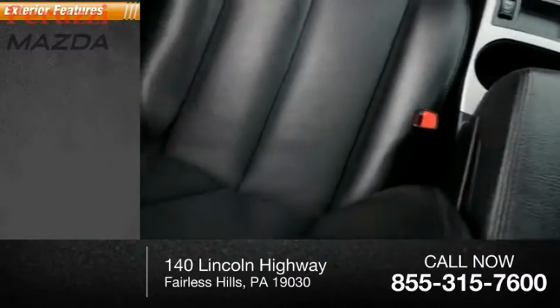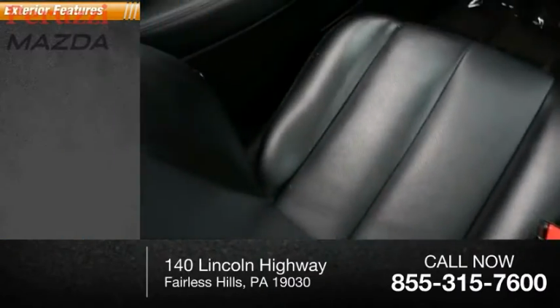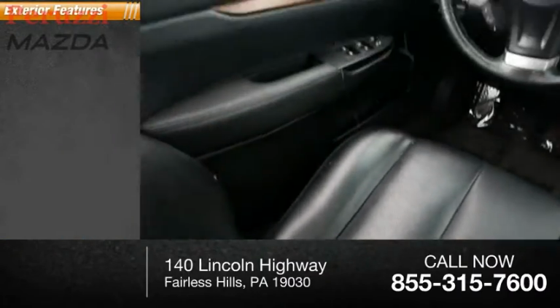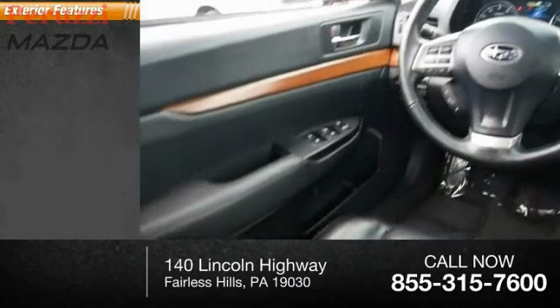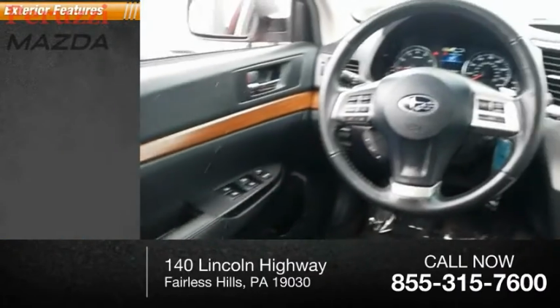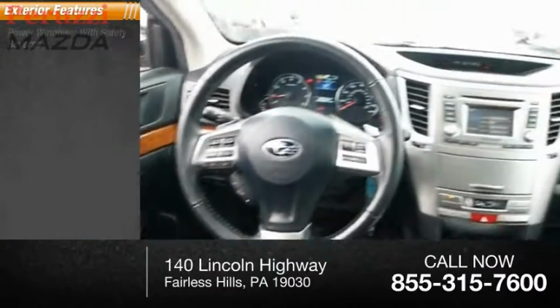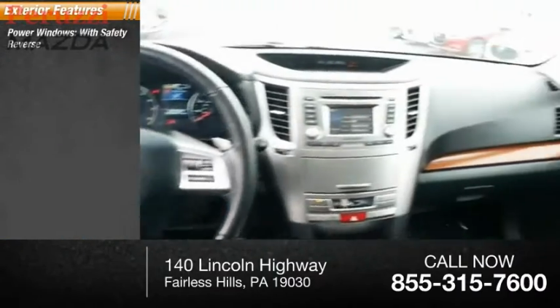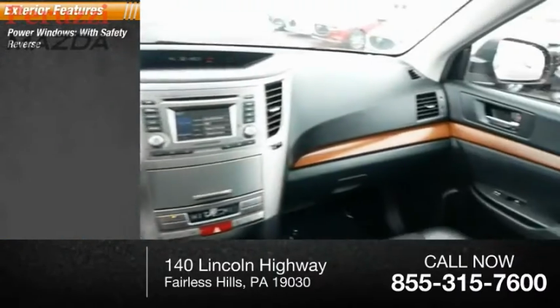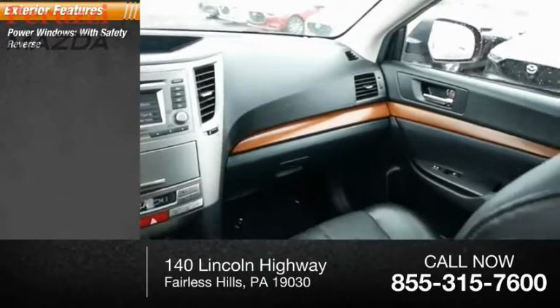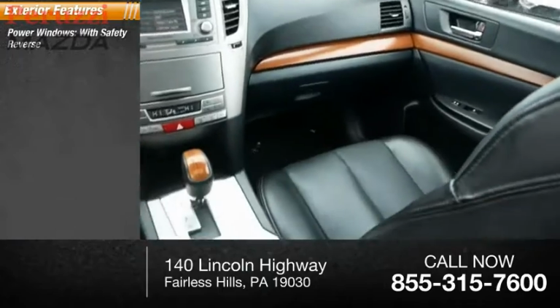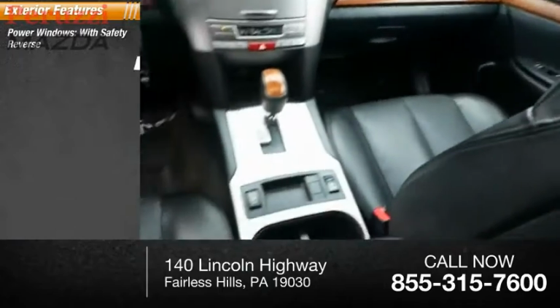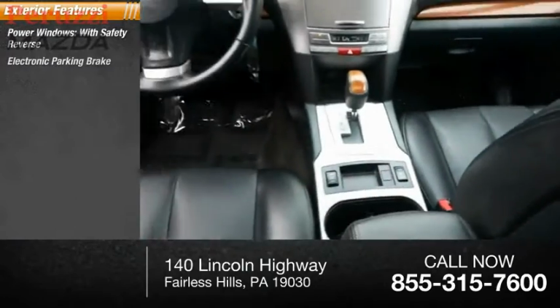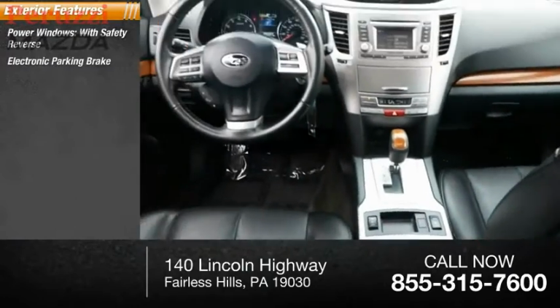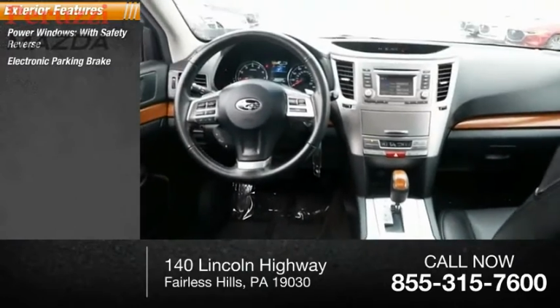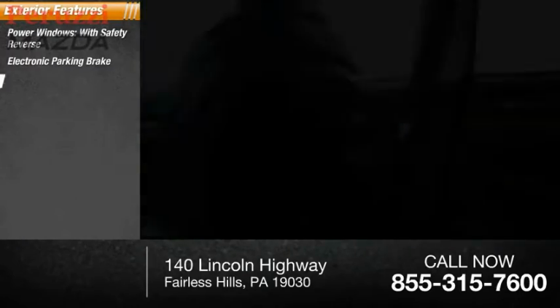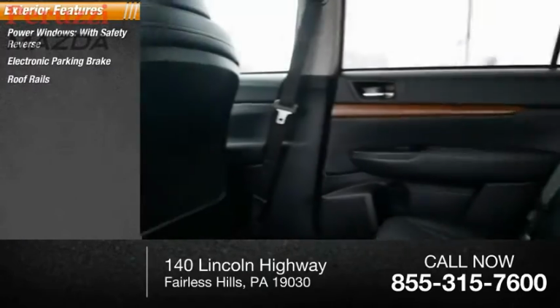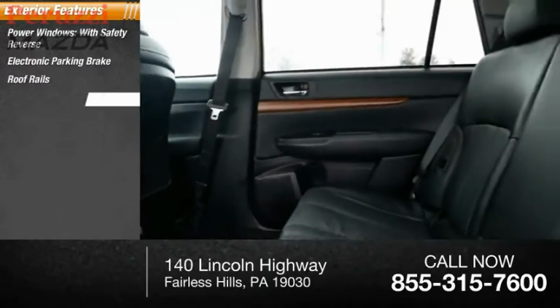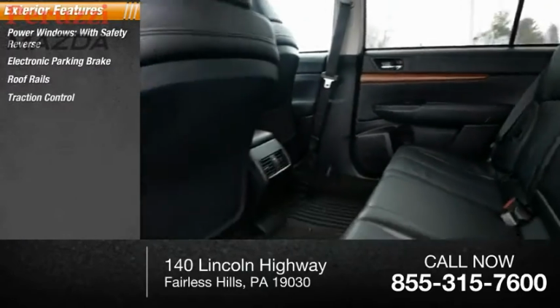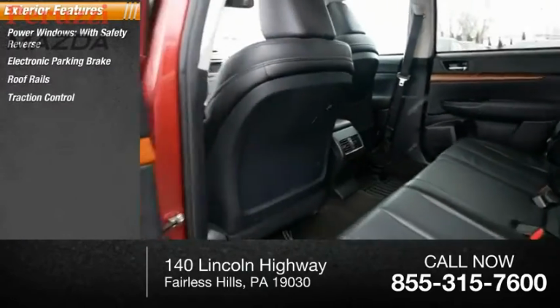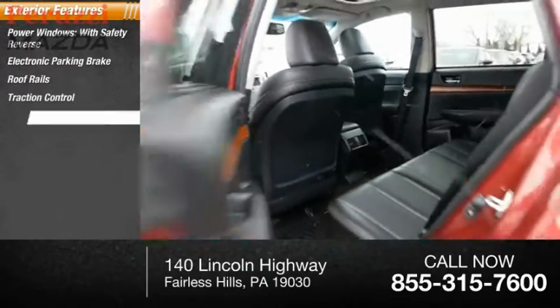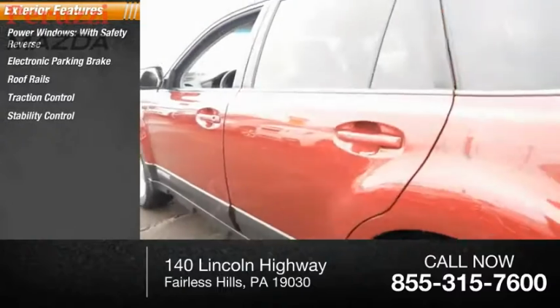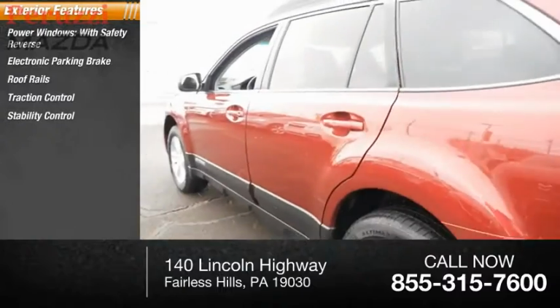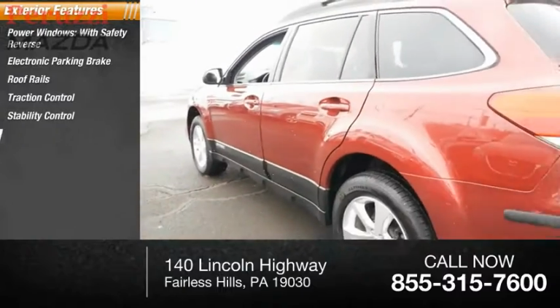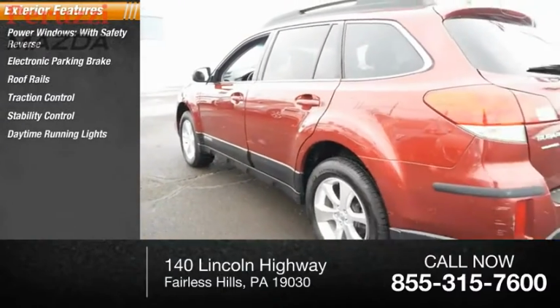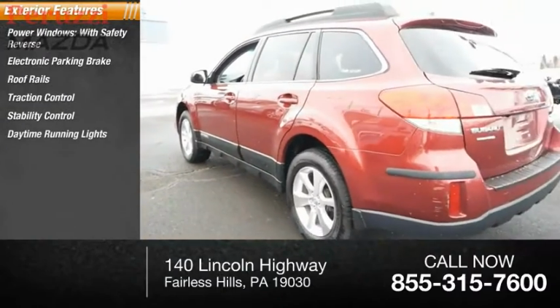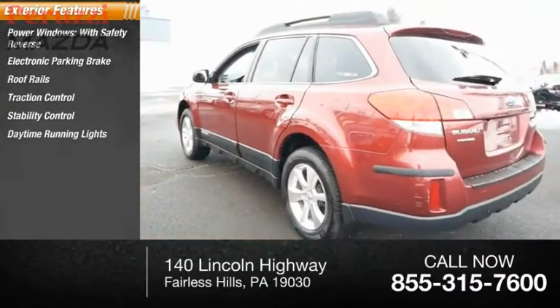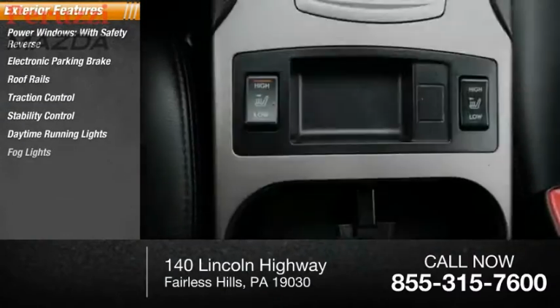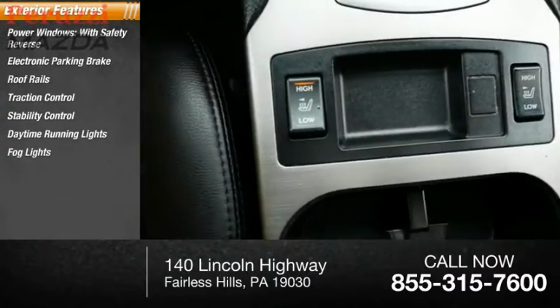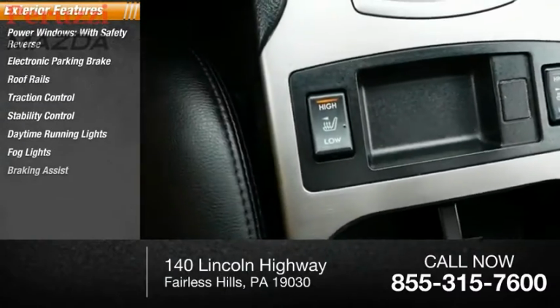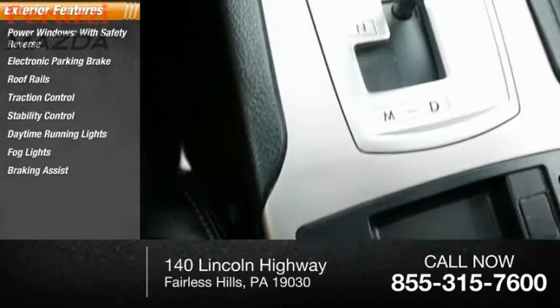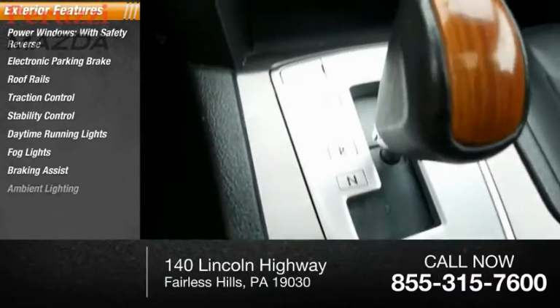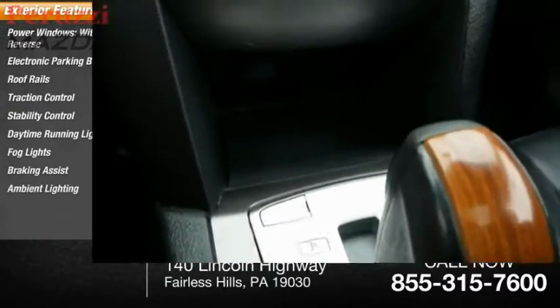Here are some of this vehicle's great options: power windows with safety reverse, electronic parking brake, roof rails, traction control, stability control, daytime running lights, fog lights, braking assist, ambient lighting.